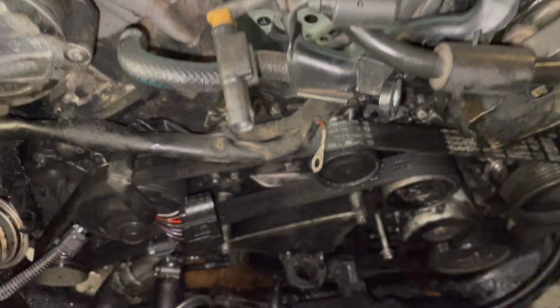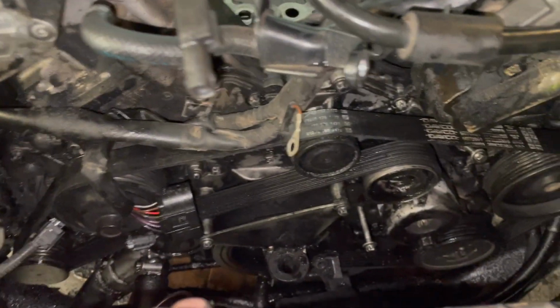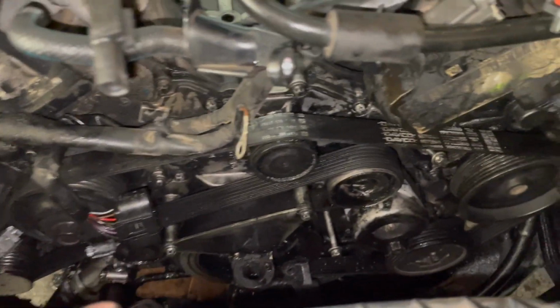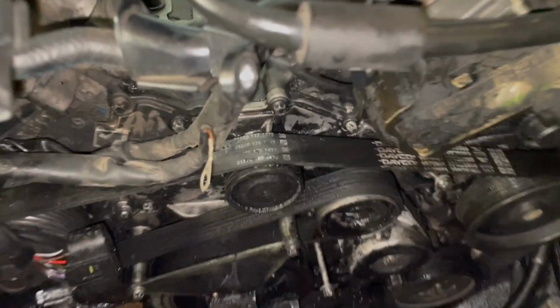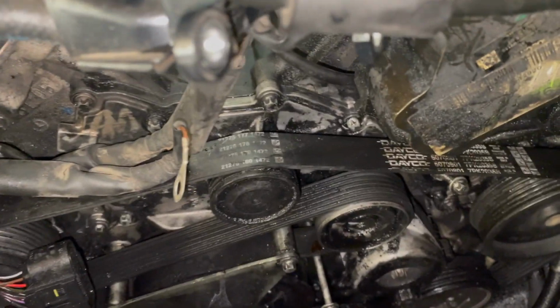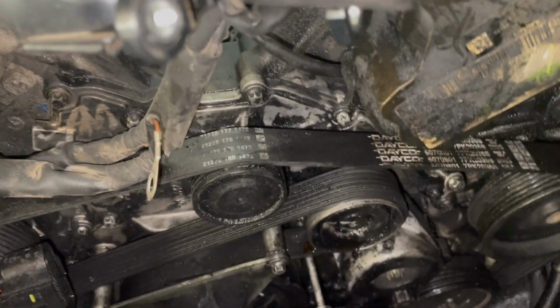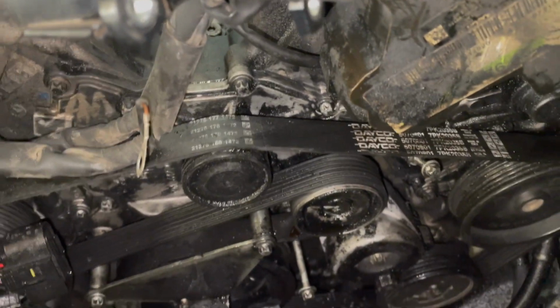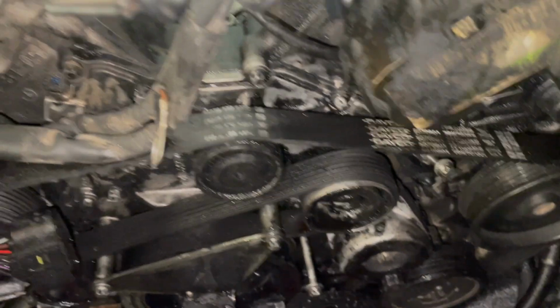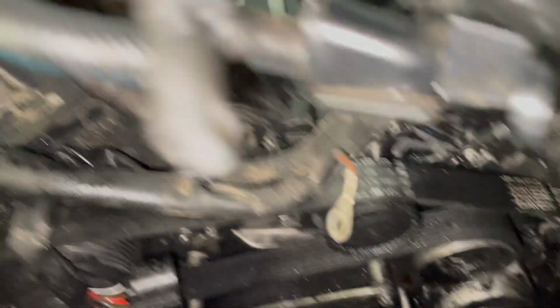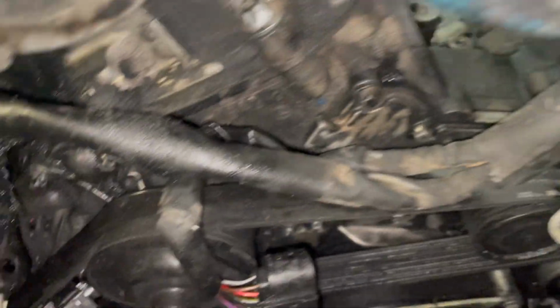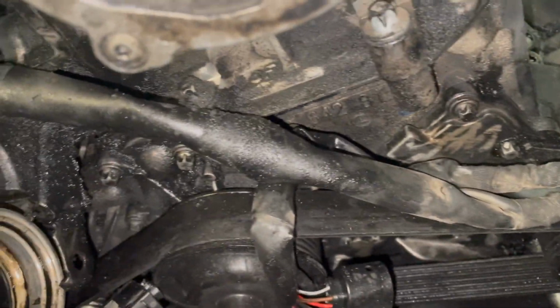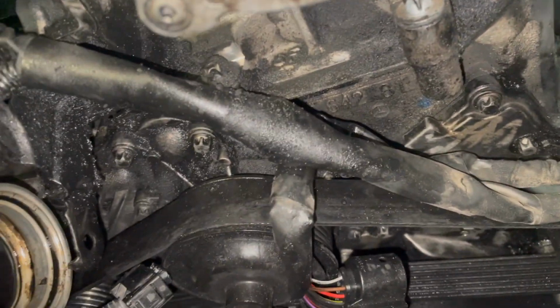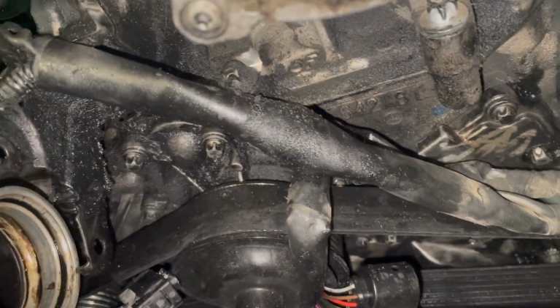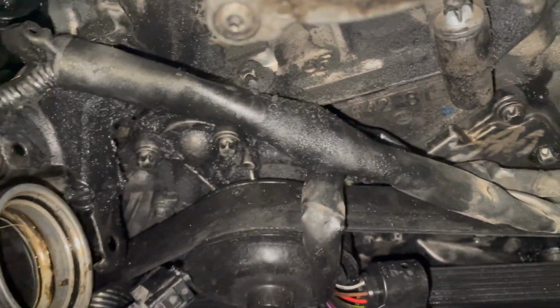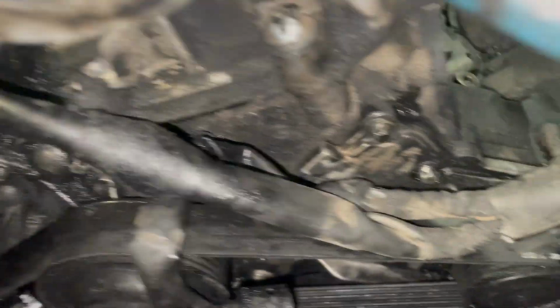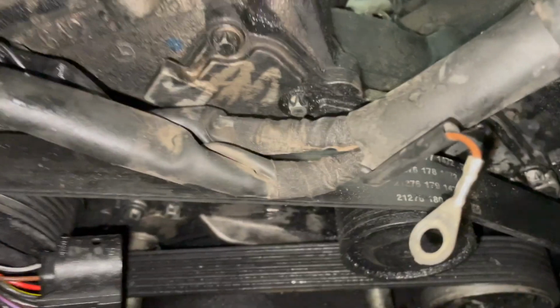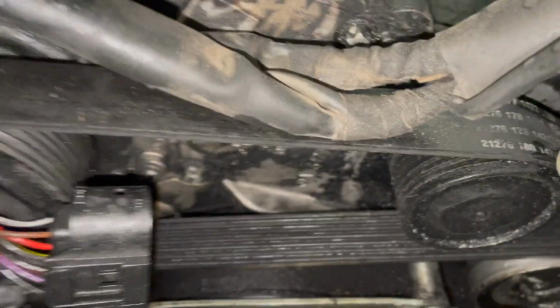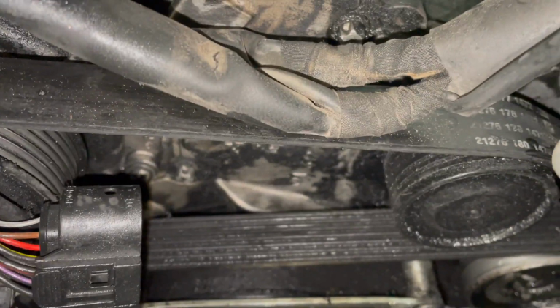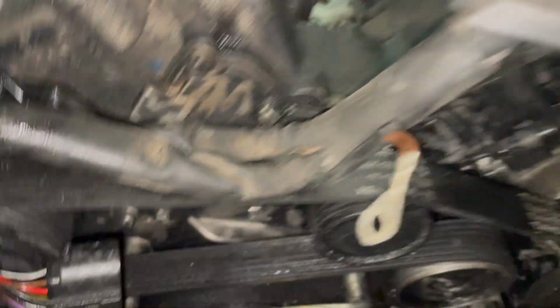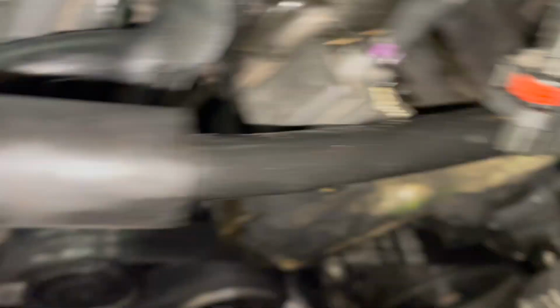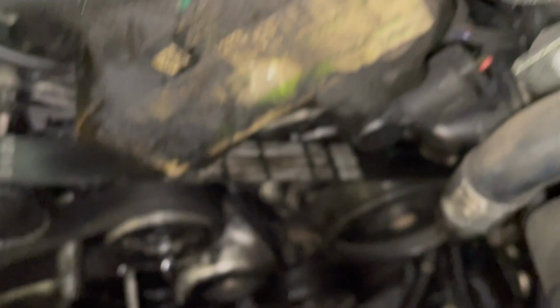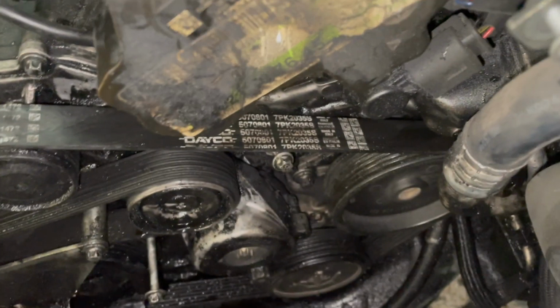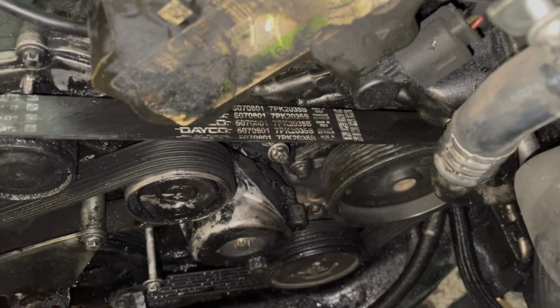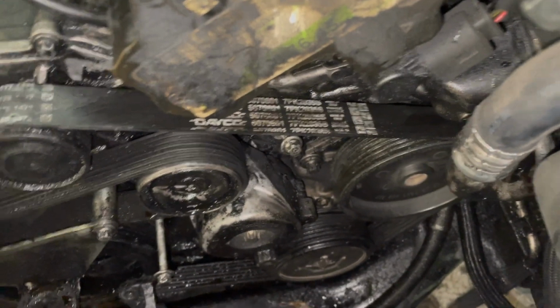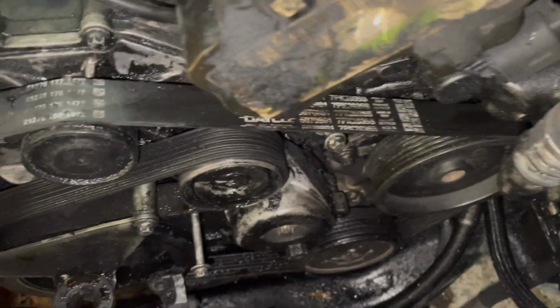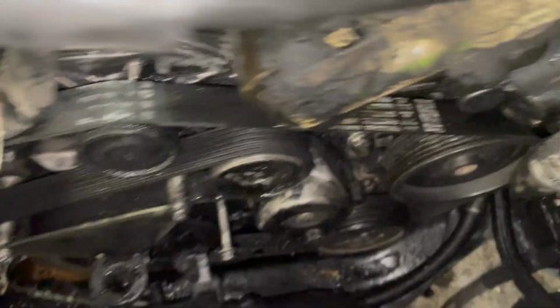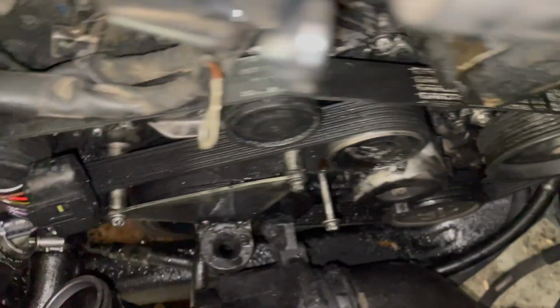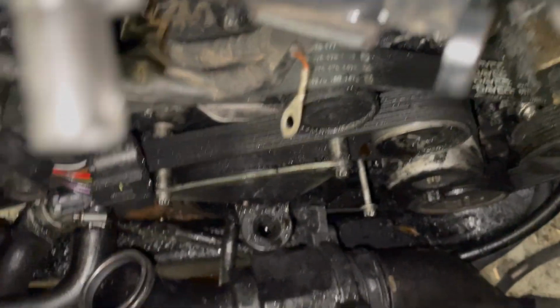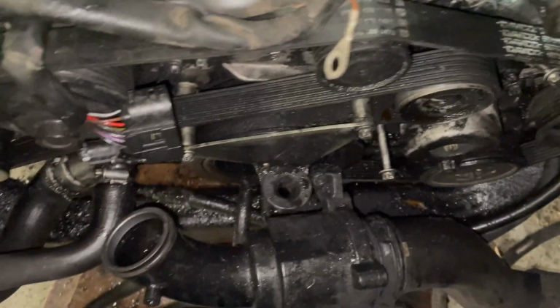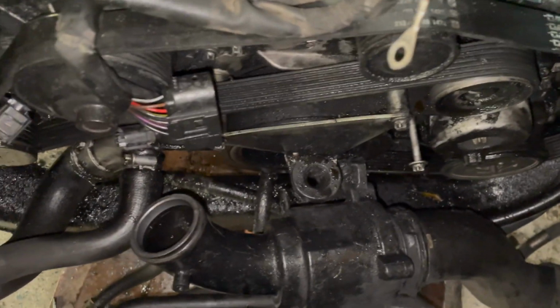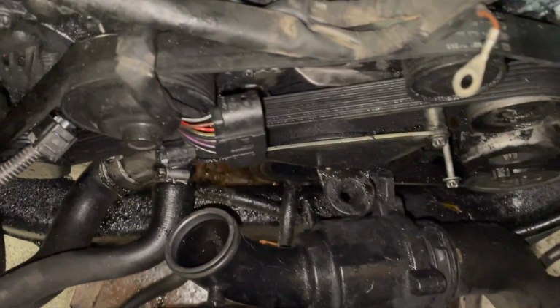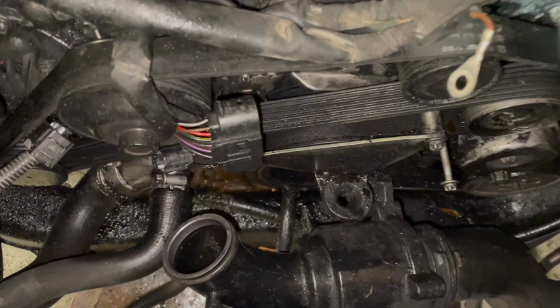I also use some degreaser on the front. It looks better — better than it did anyway. I'll clean that off some more.